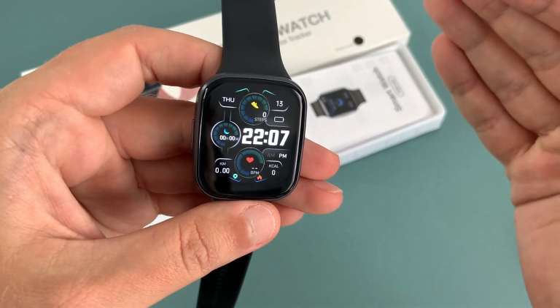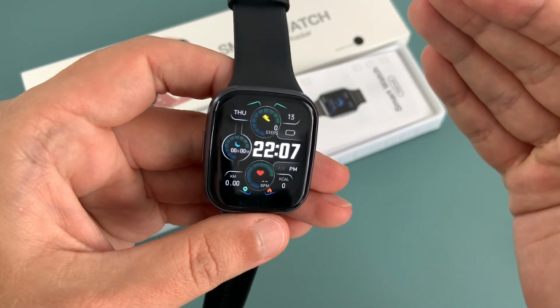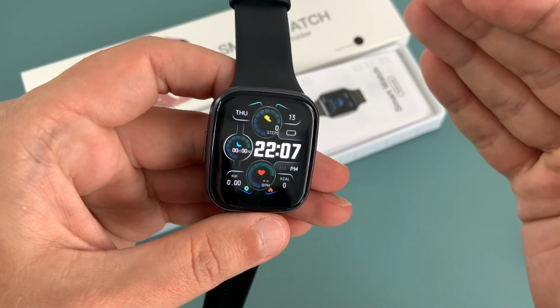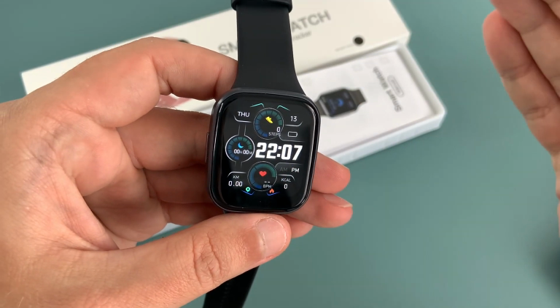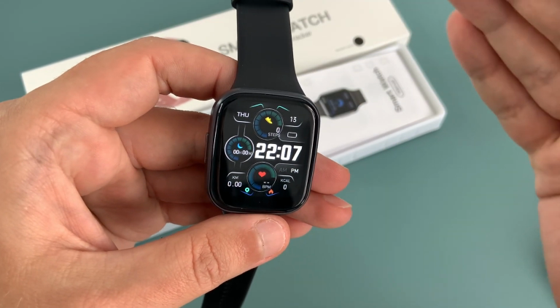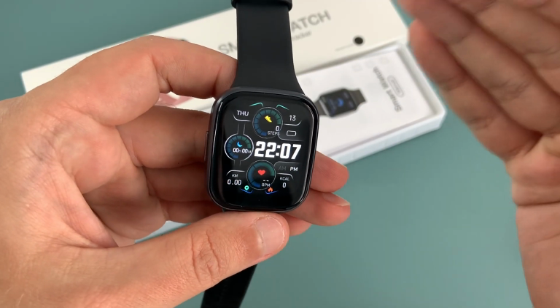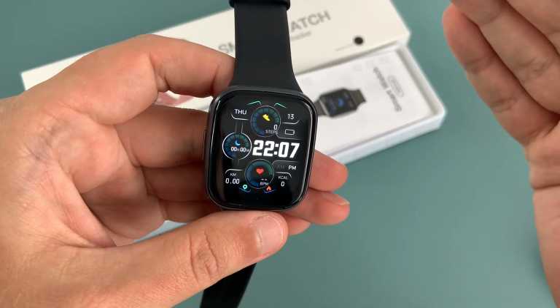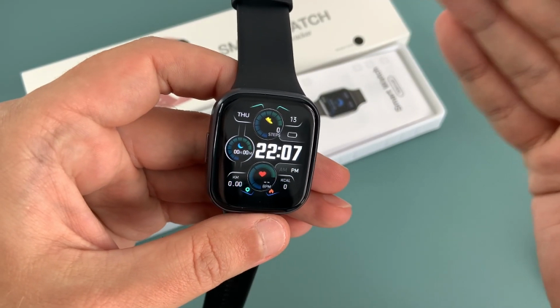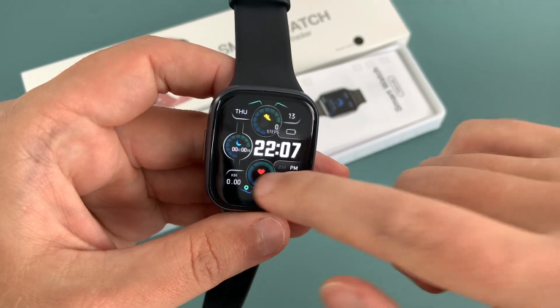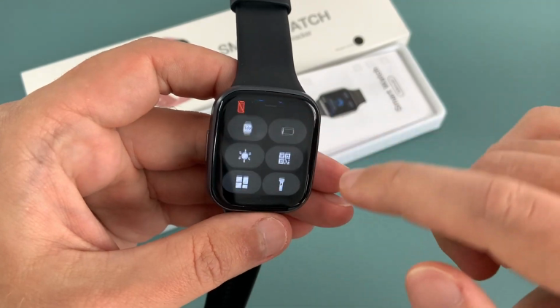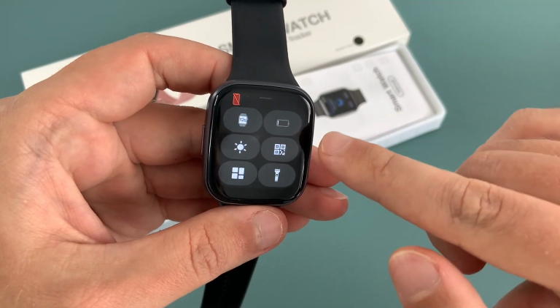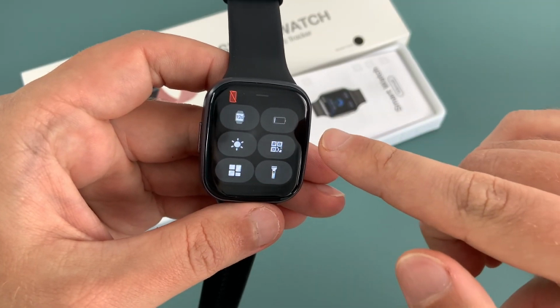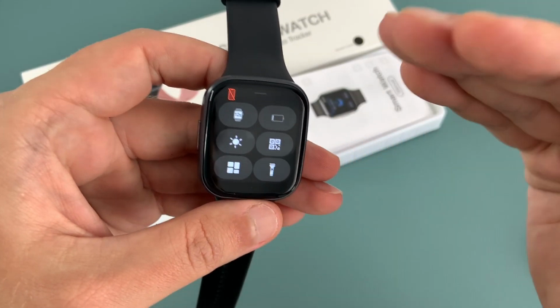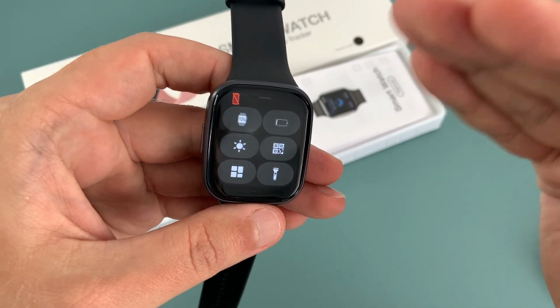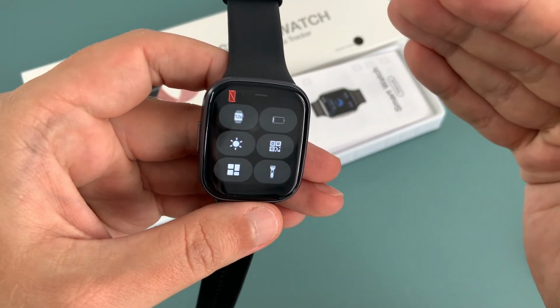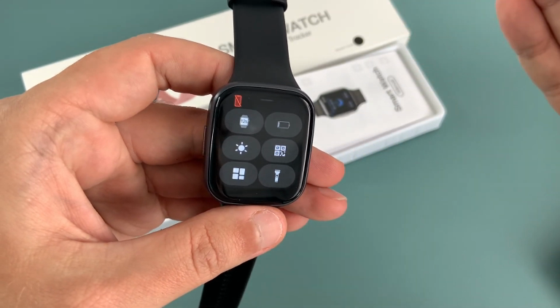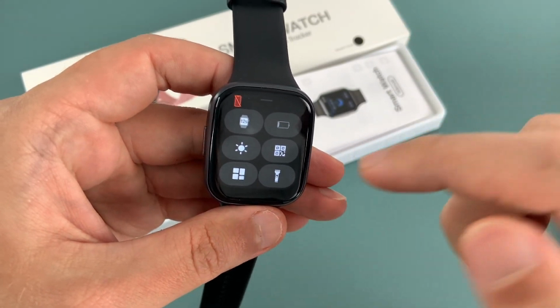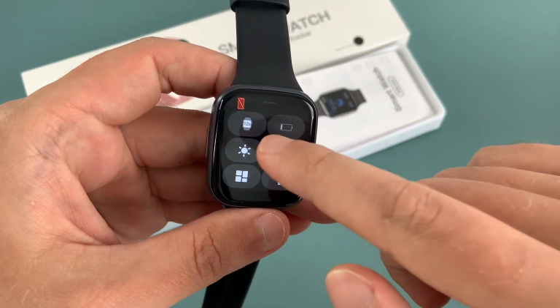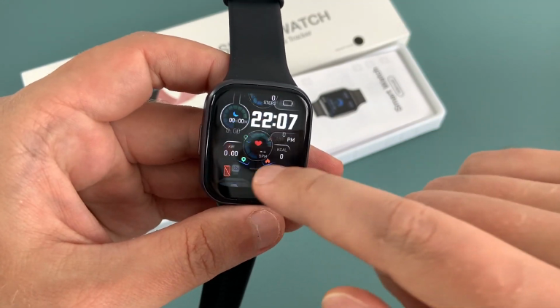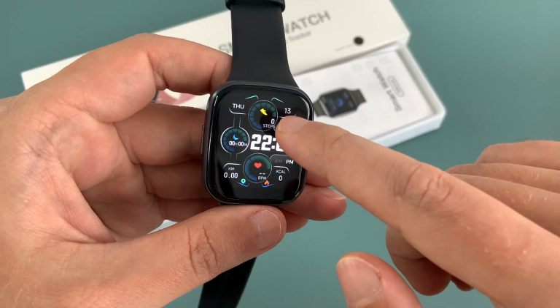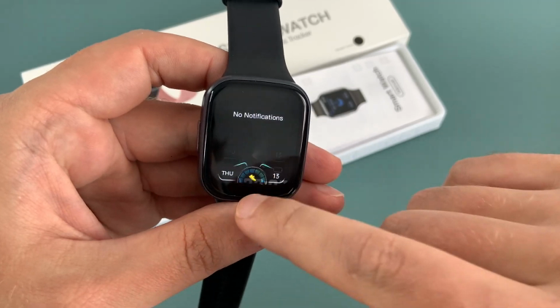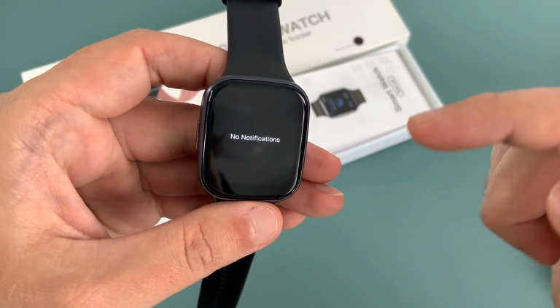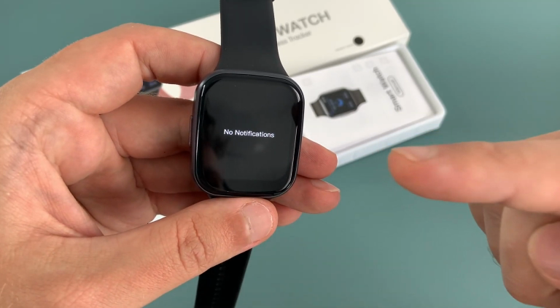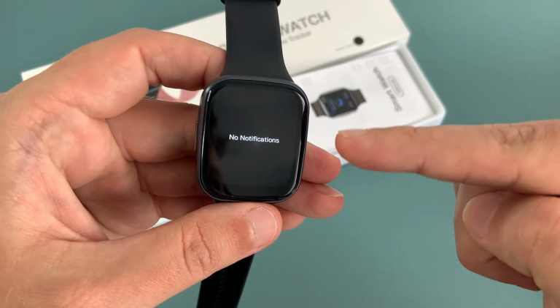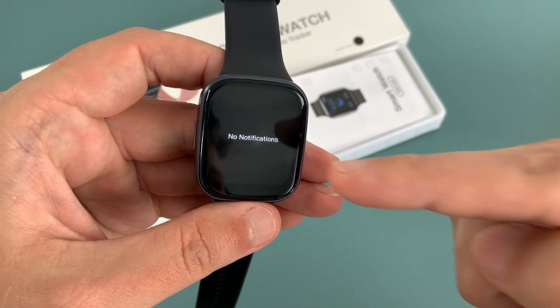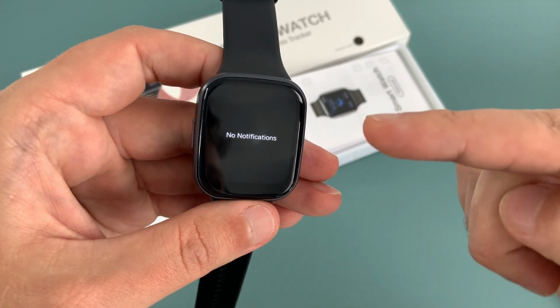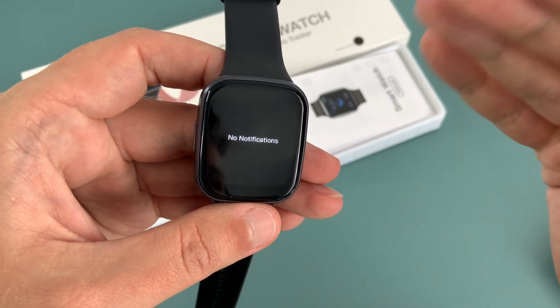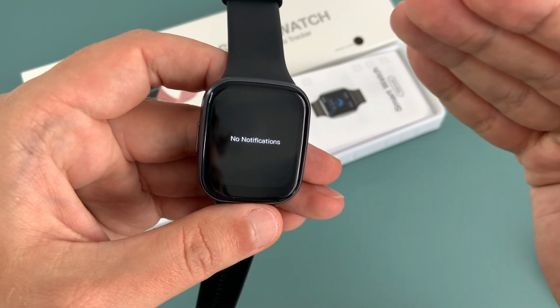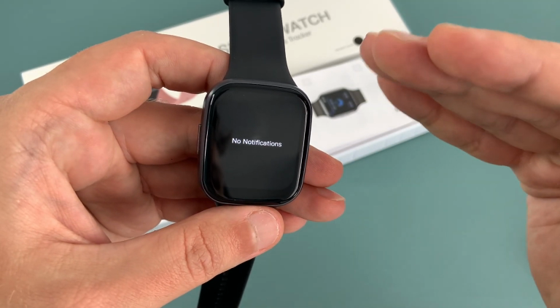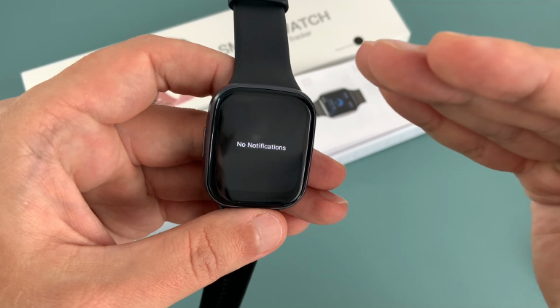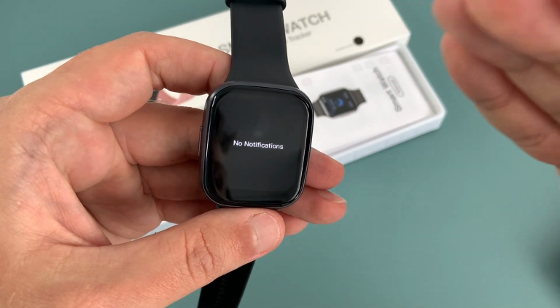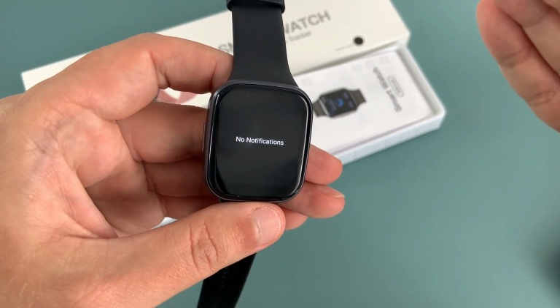The Molo C Q23 smartwatch is very easy to install and pair with your smartphone, whether it's Android or iOS. You can easily receive app notifications, calls and messages on your wrist without having to take out your phone.